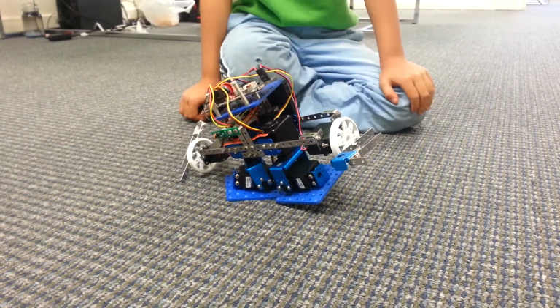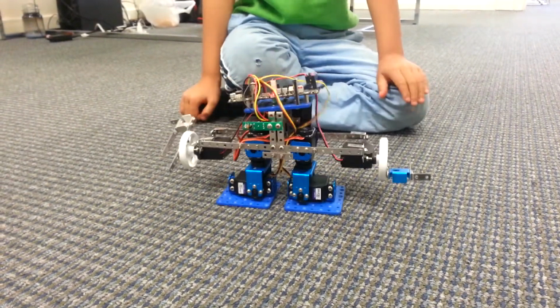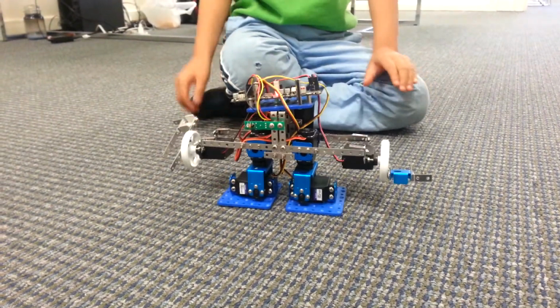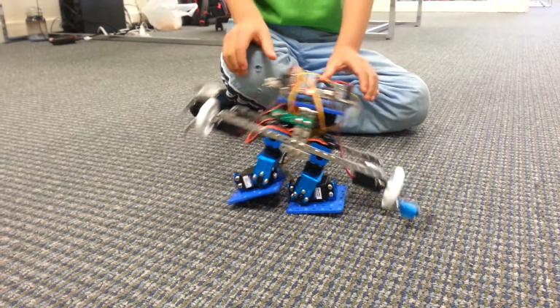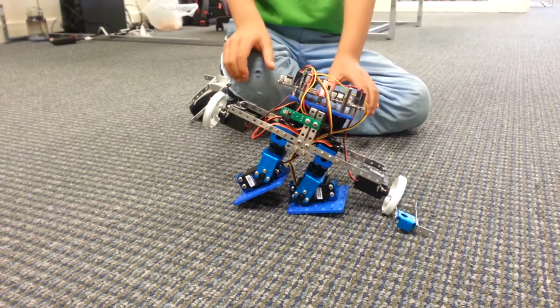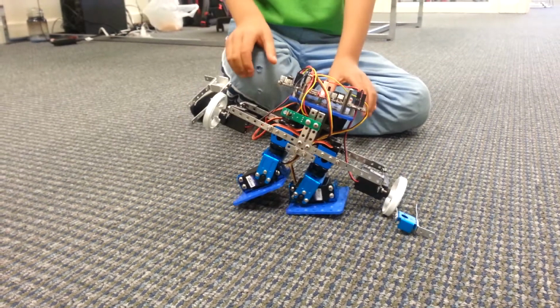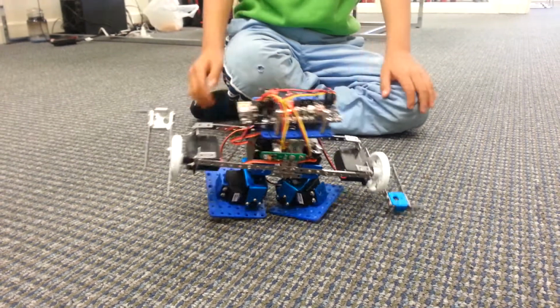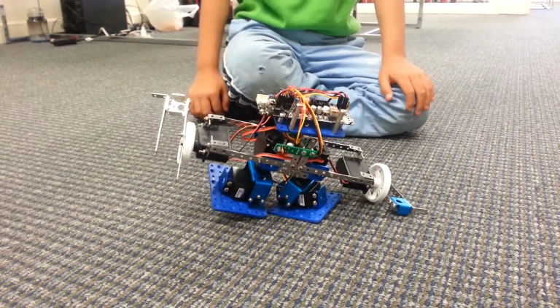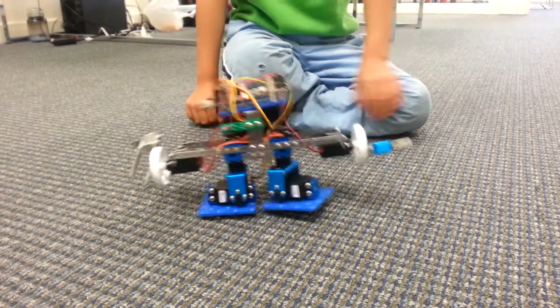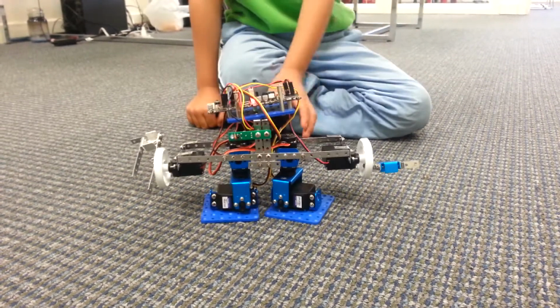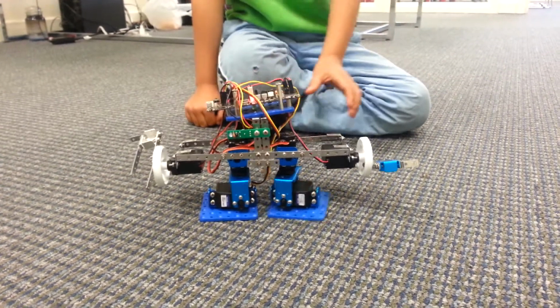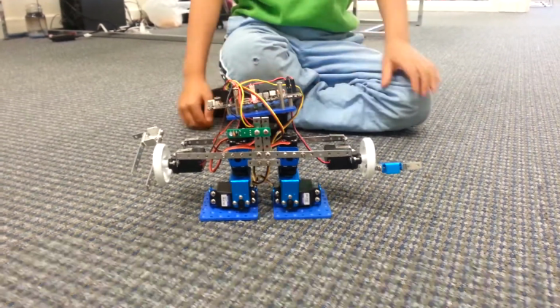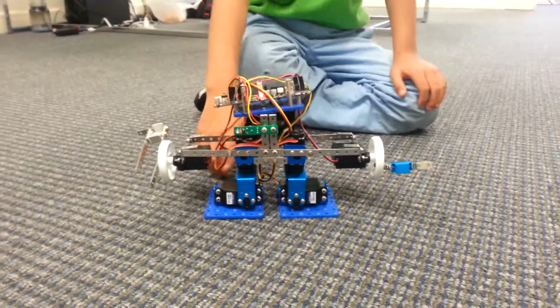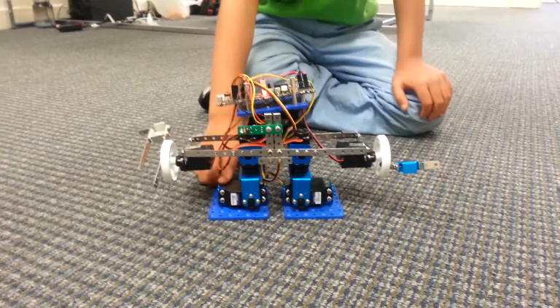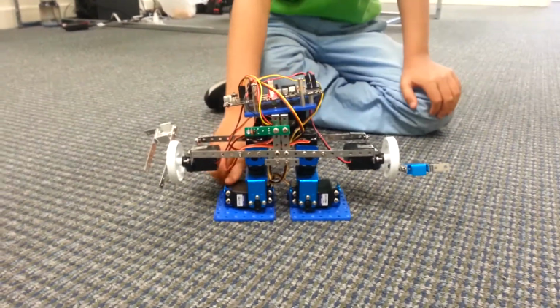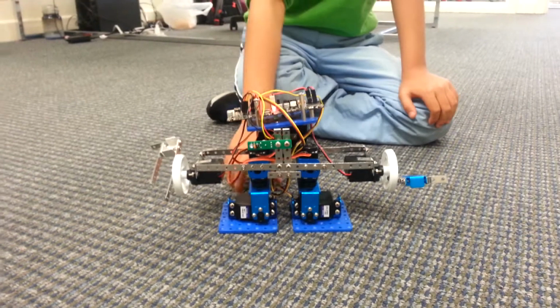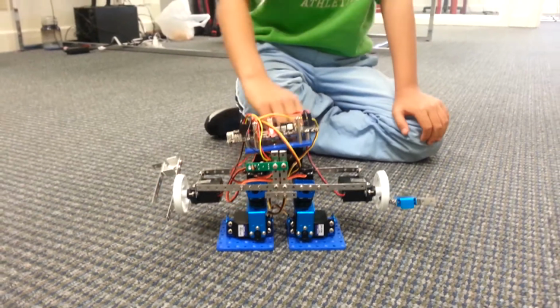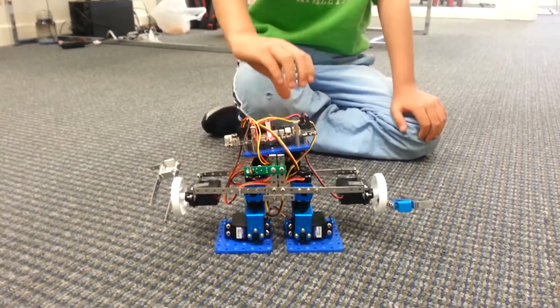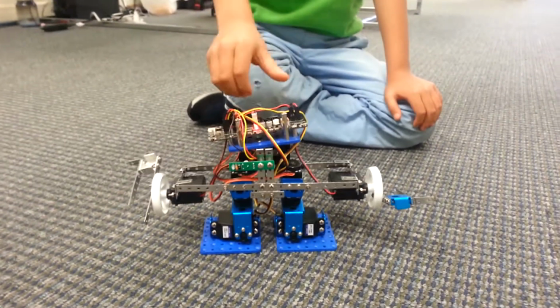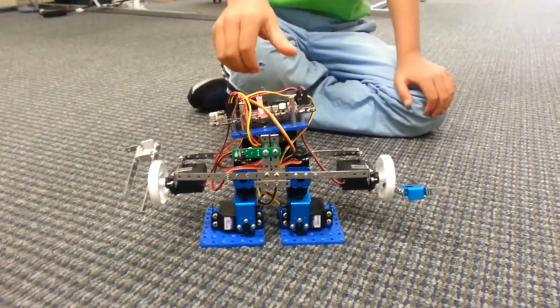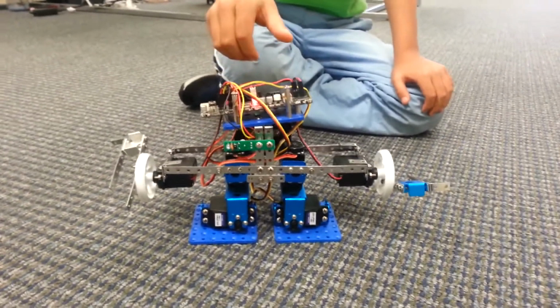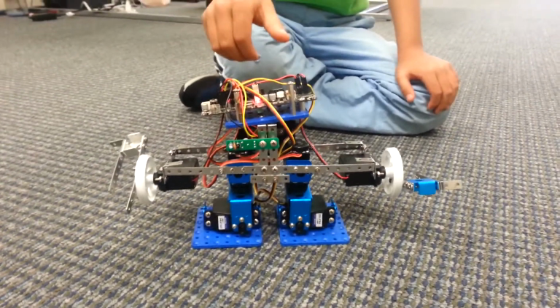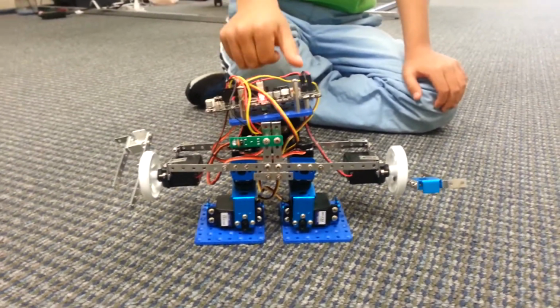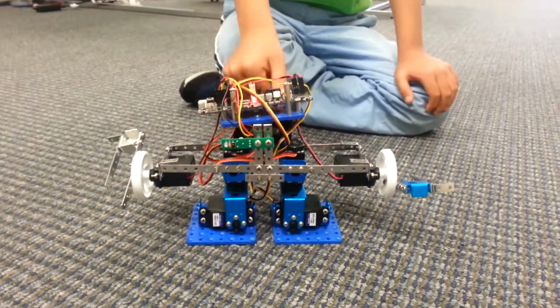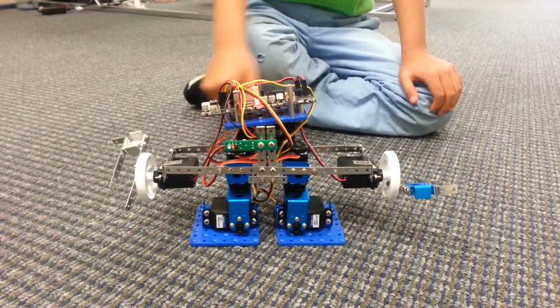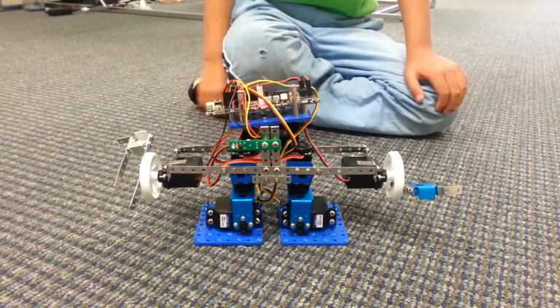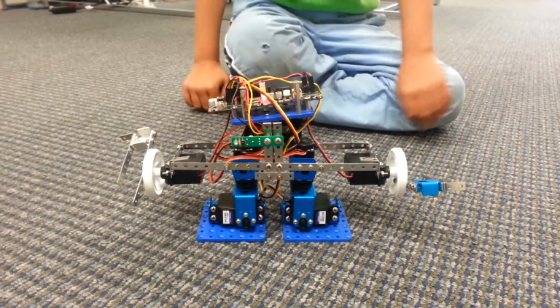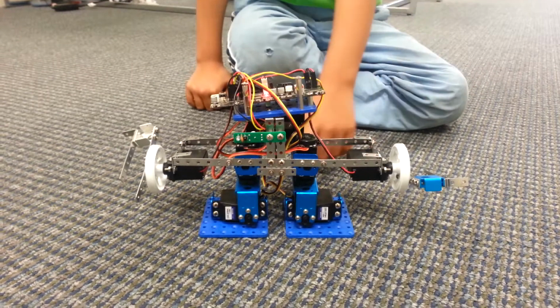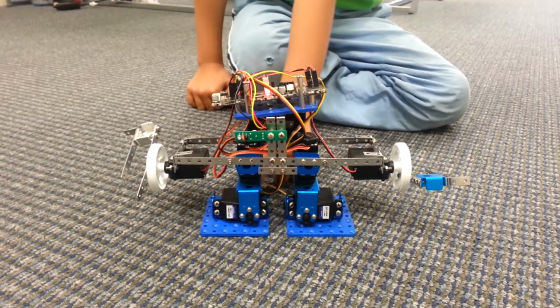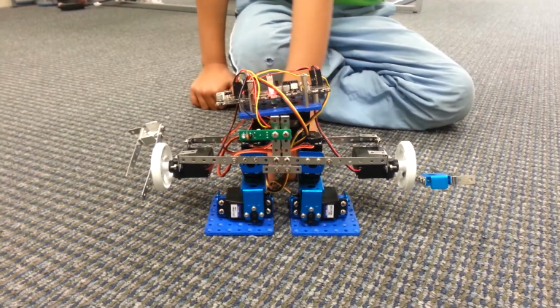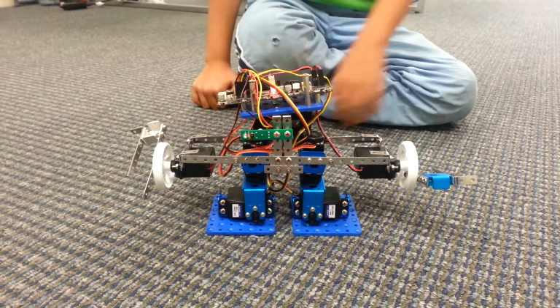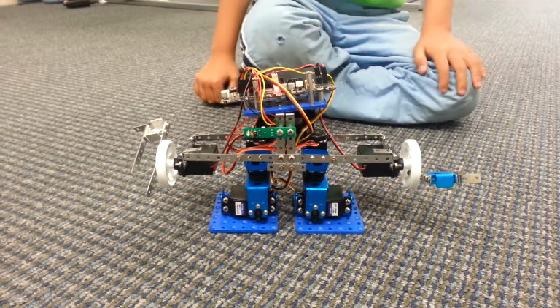So first, it lifts his leg, and then it turns, and then it puts it back down. And then it does the same thing to the other leg.